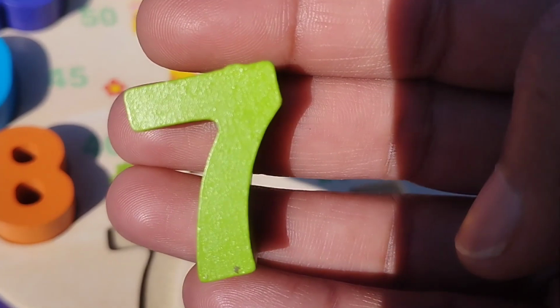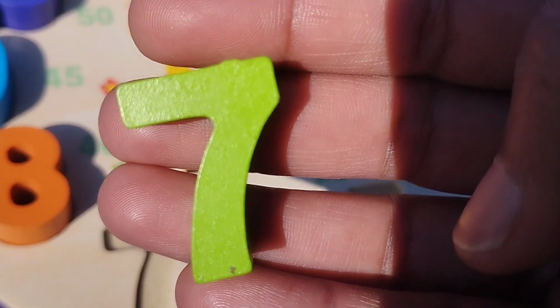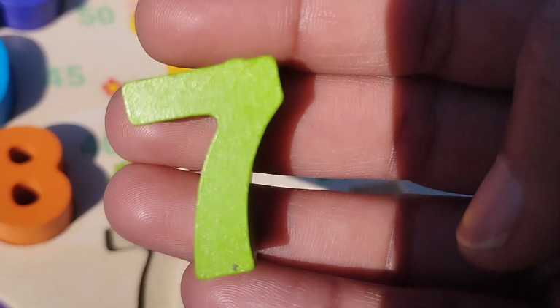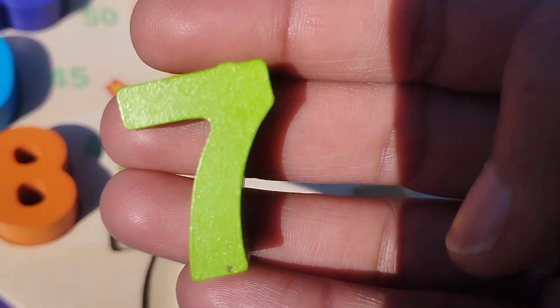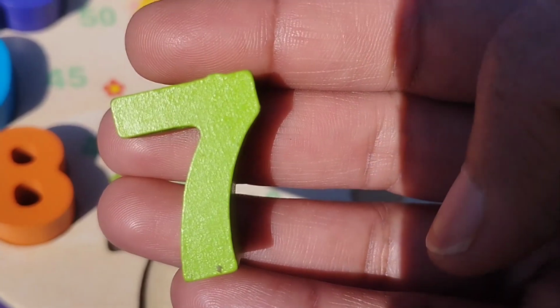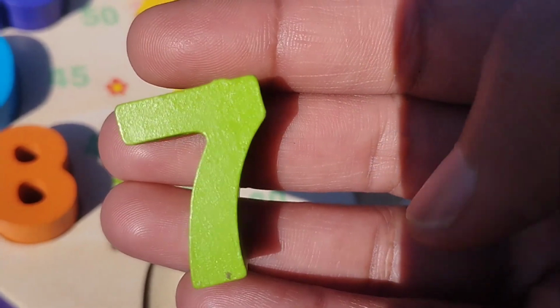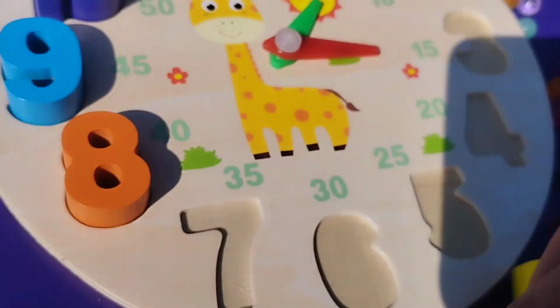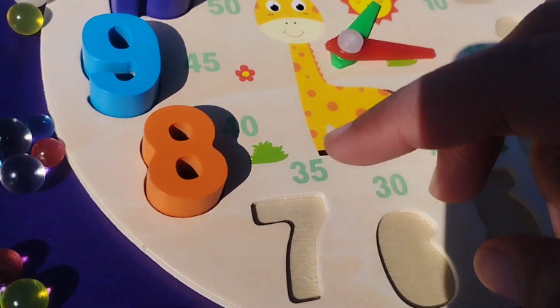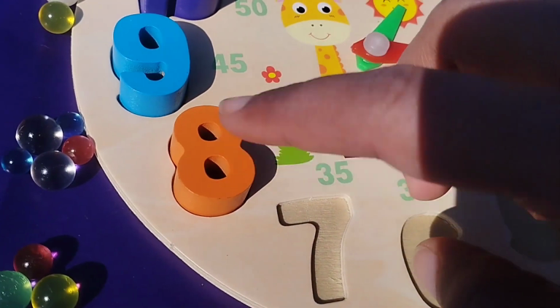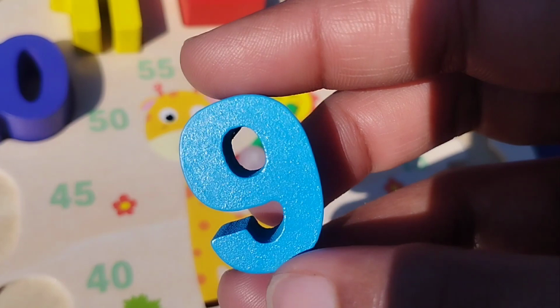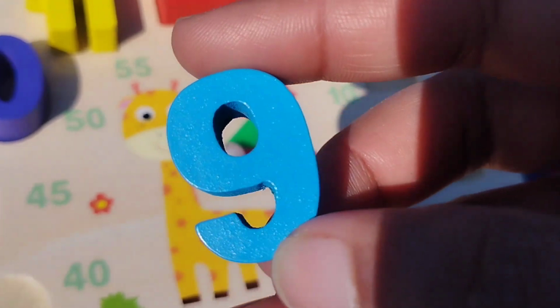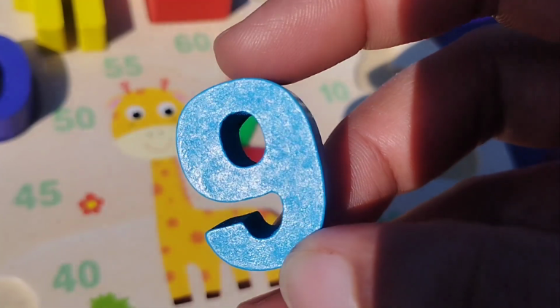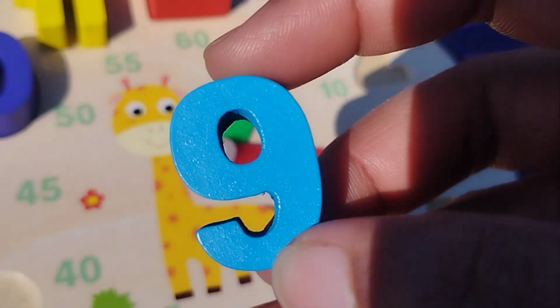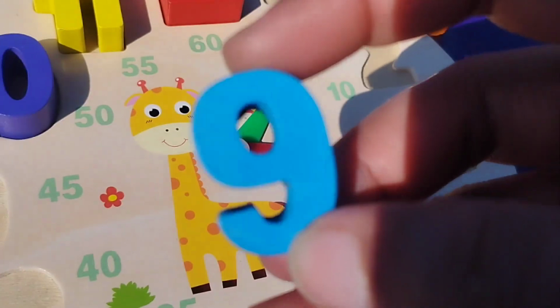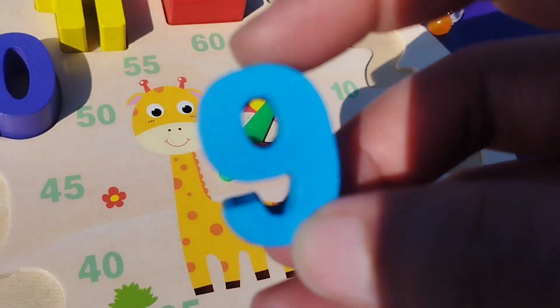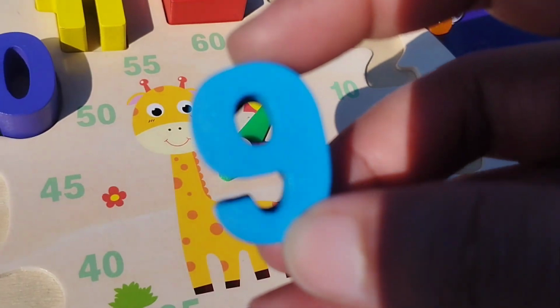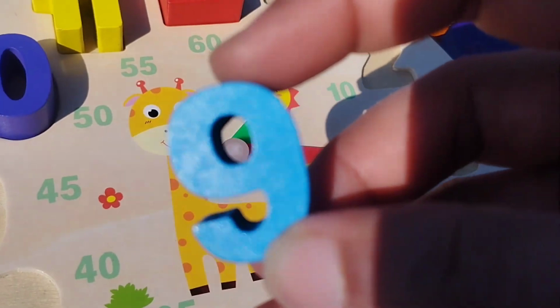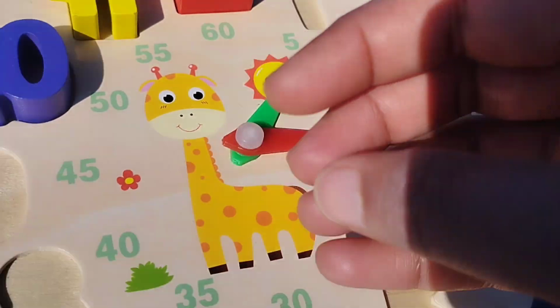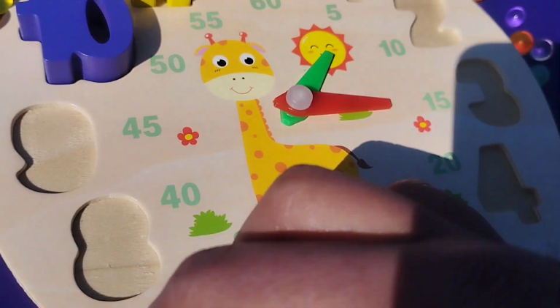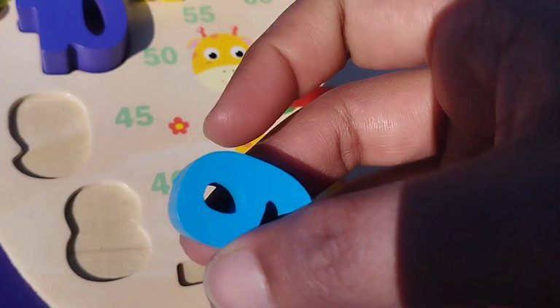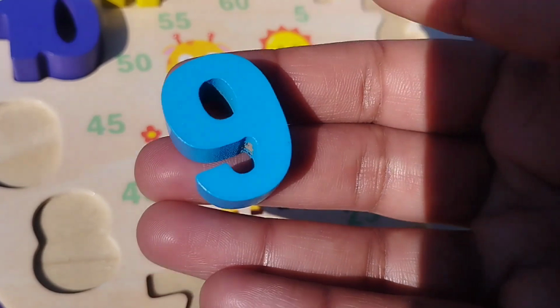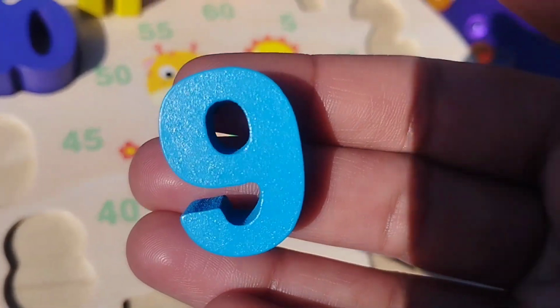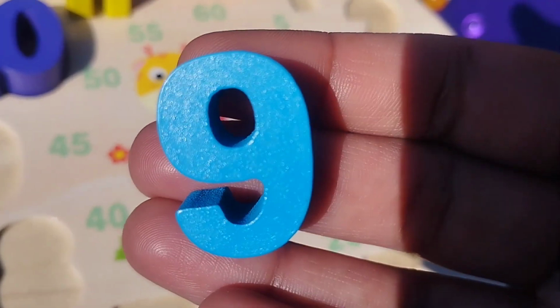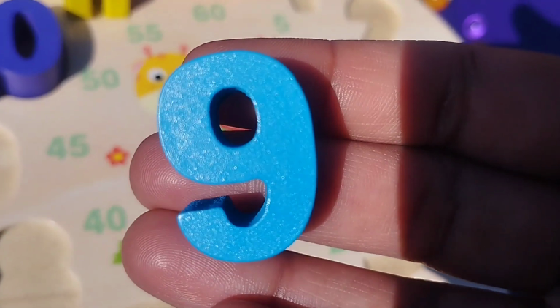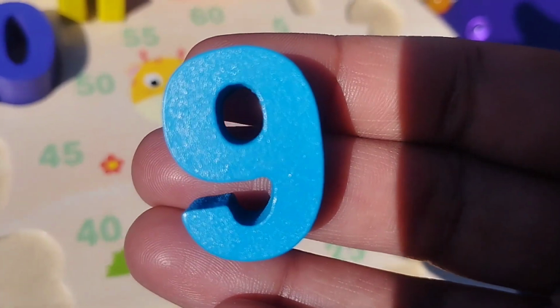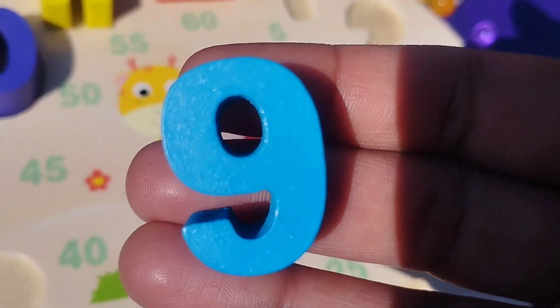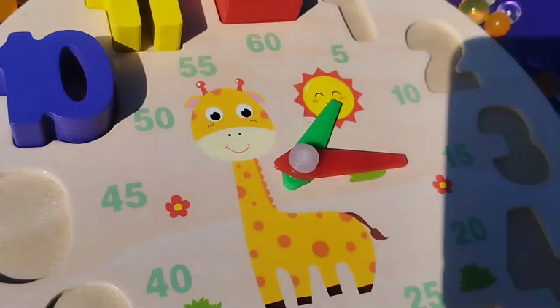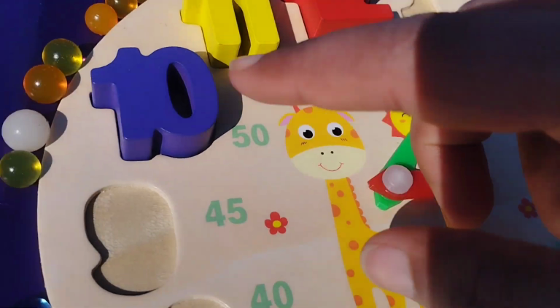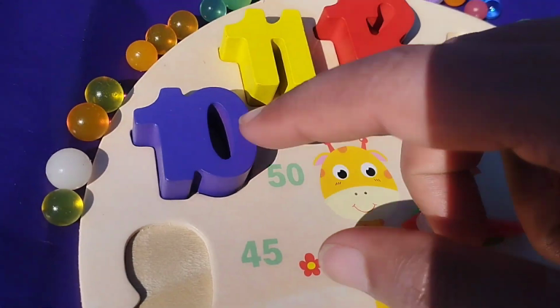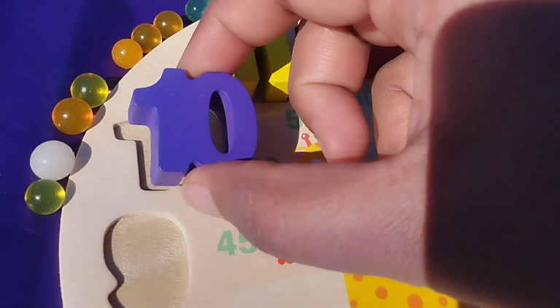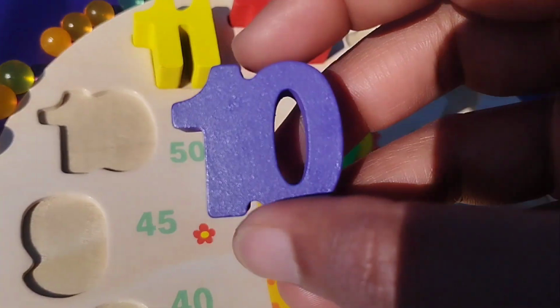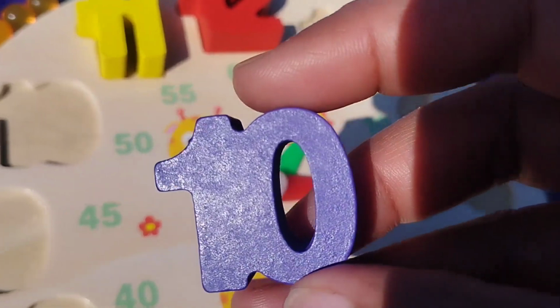The next number is number 2. This is number 2. The next number is number 3. This is number 3.